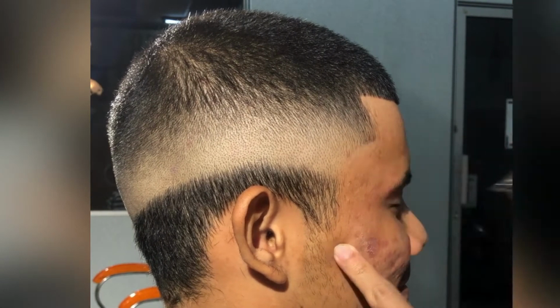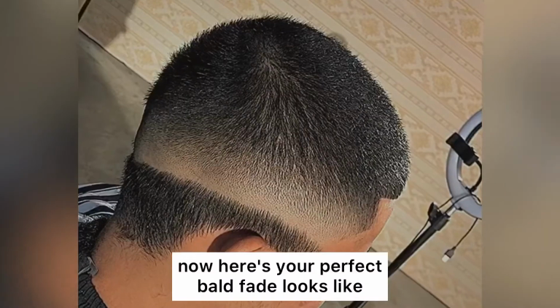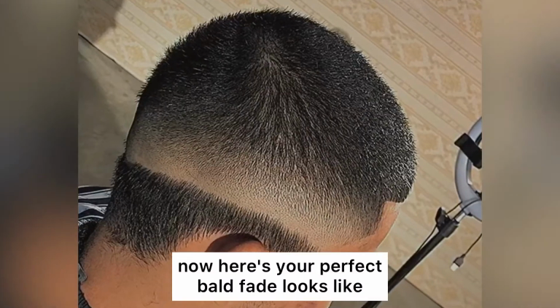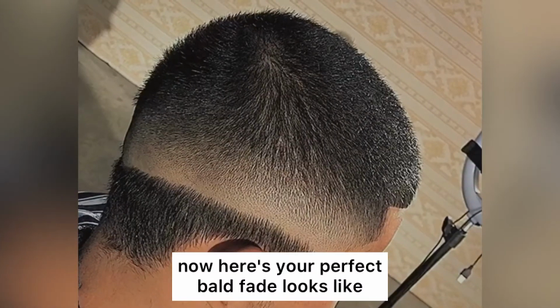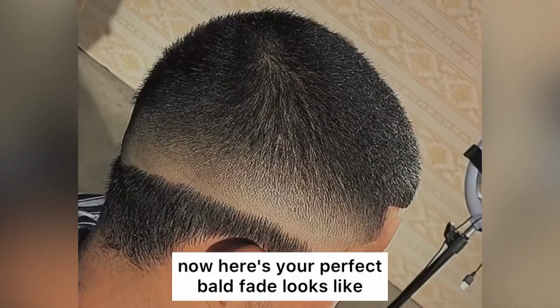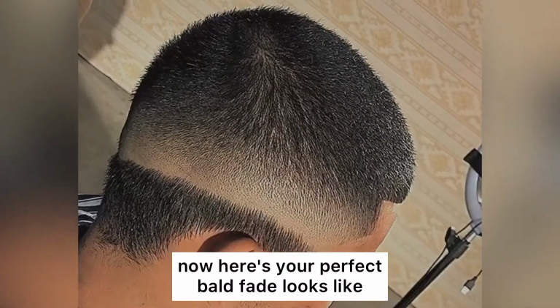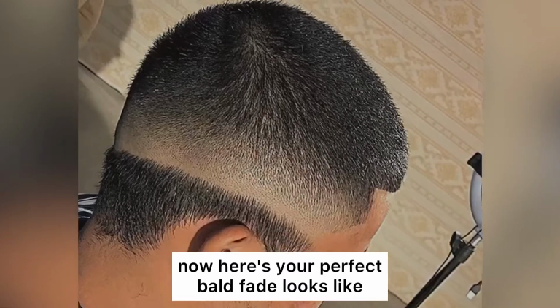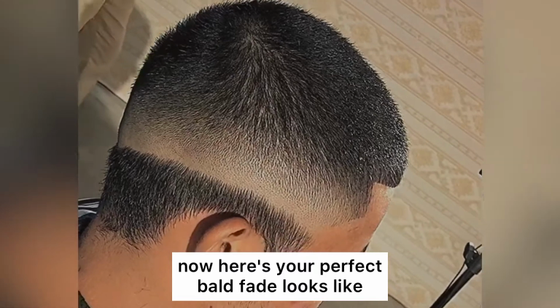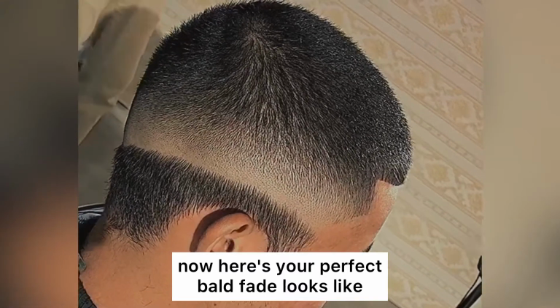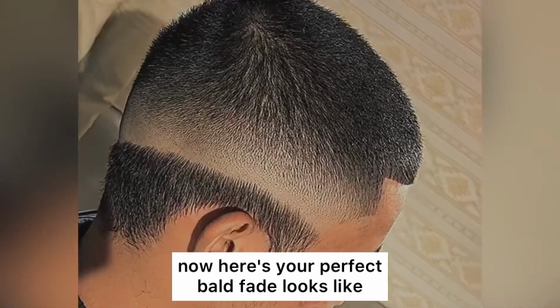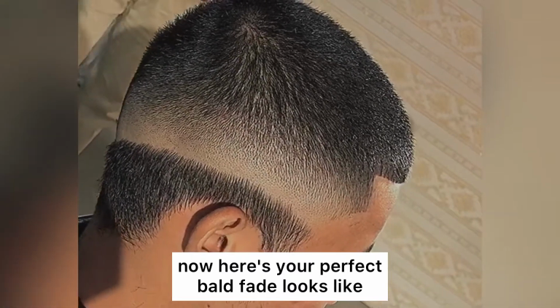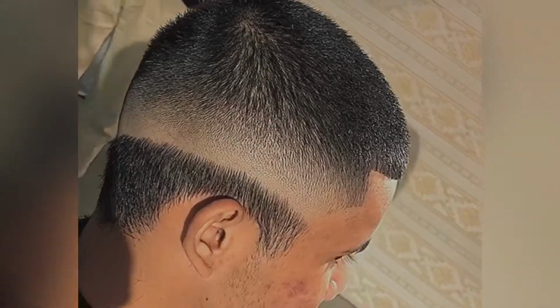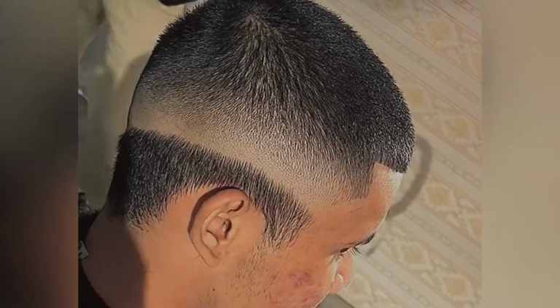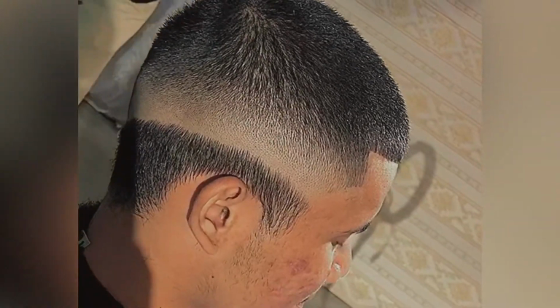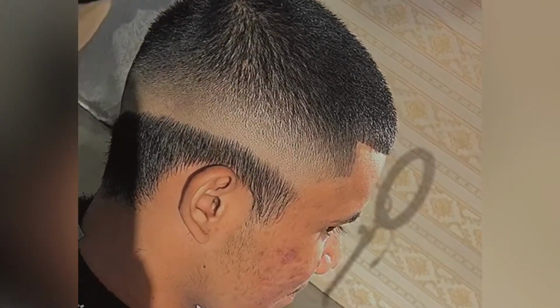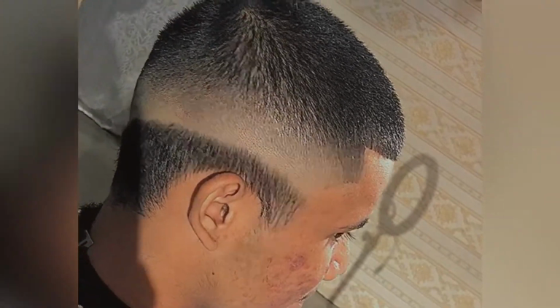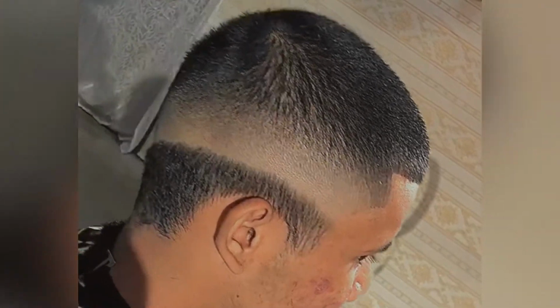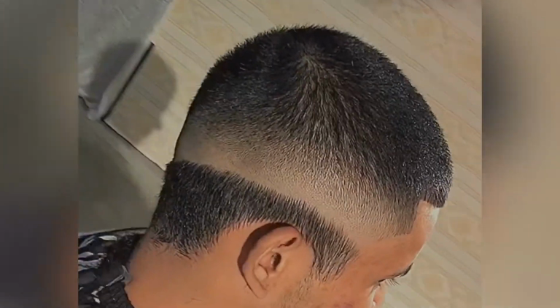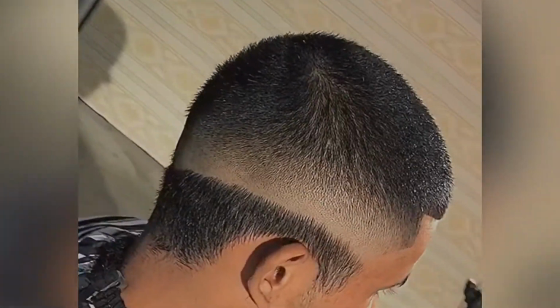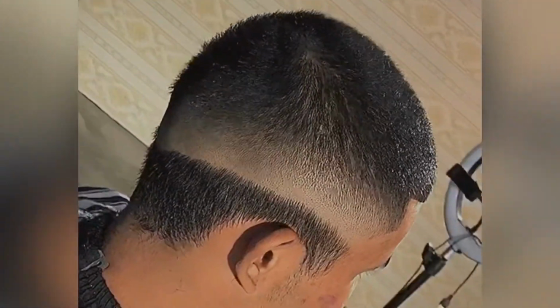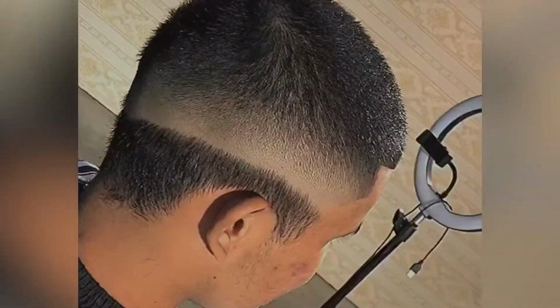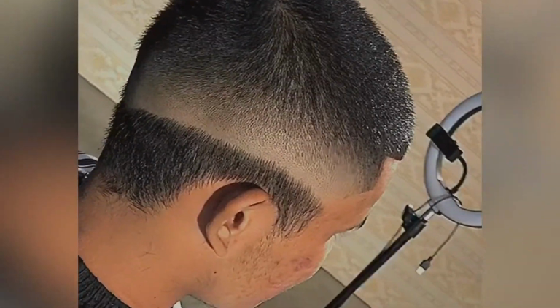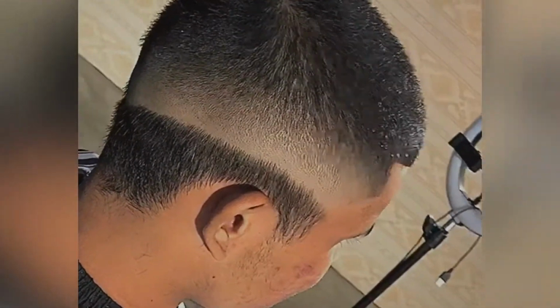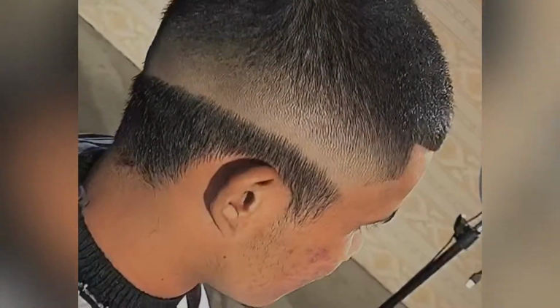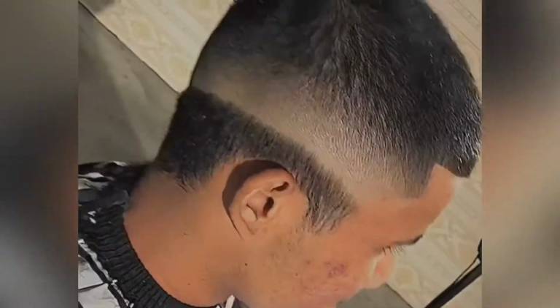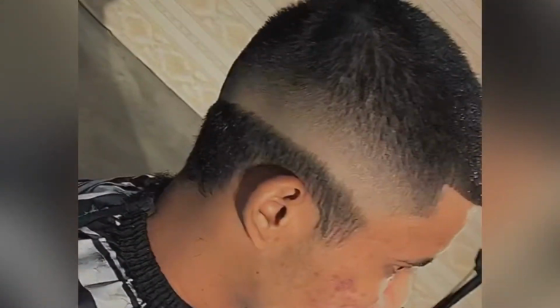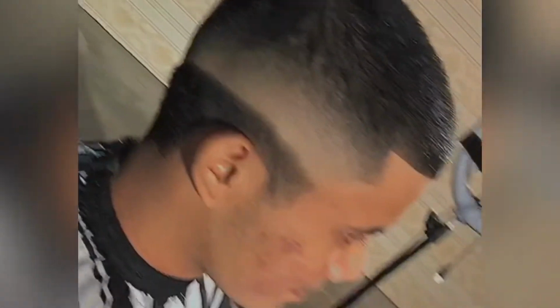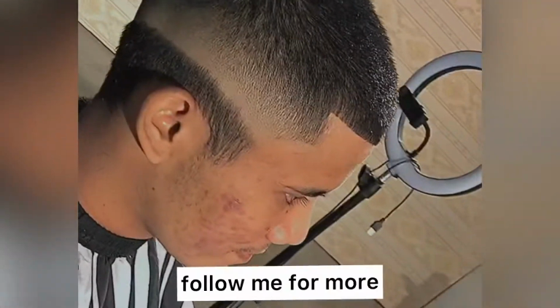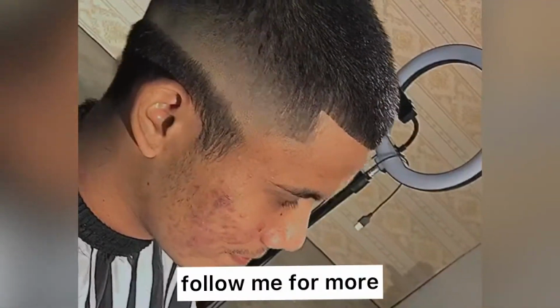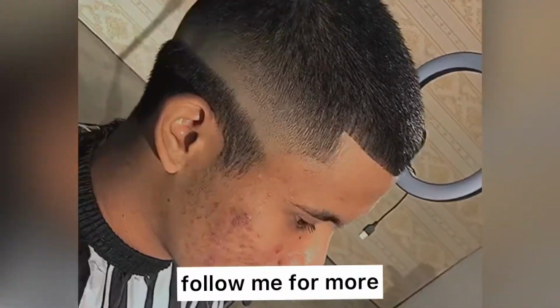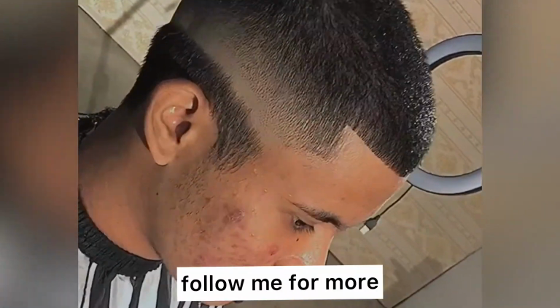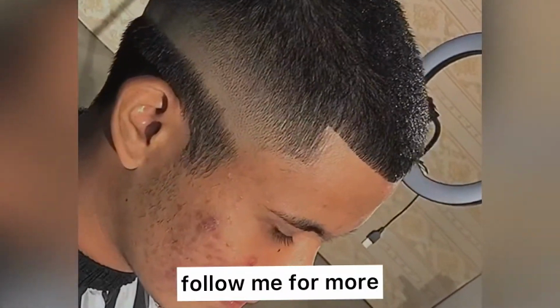Now here's what your perfect bald fade looks like. Follow me for more.